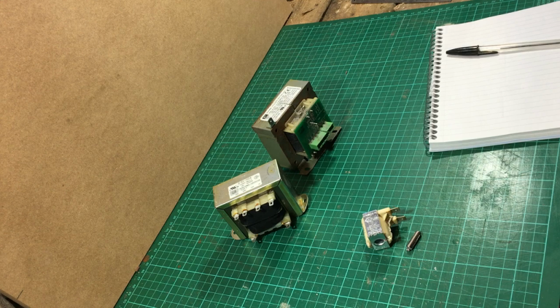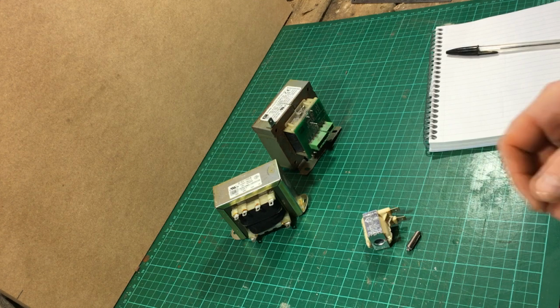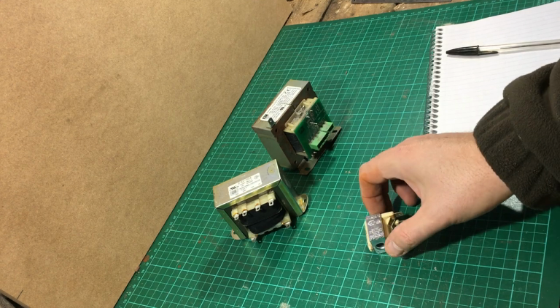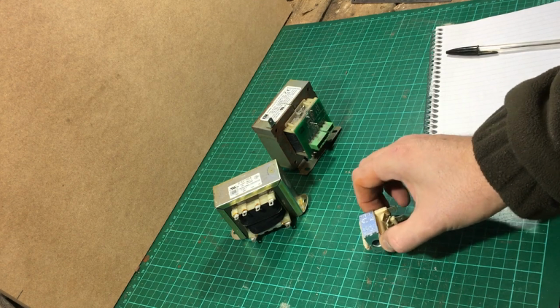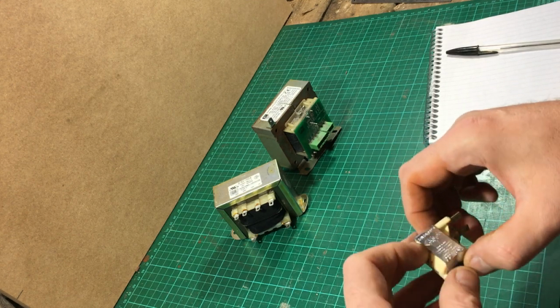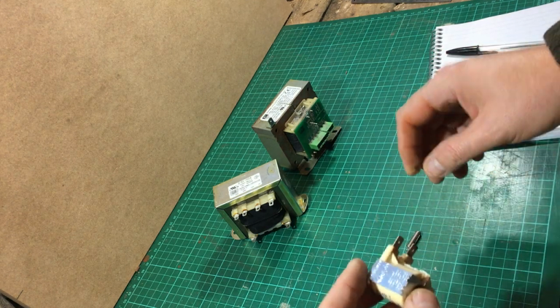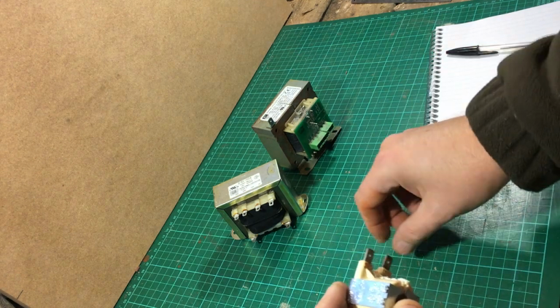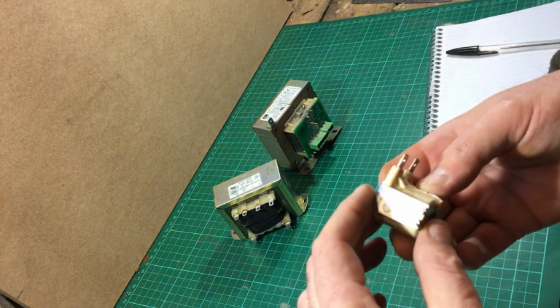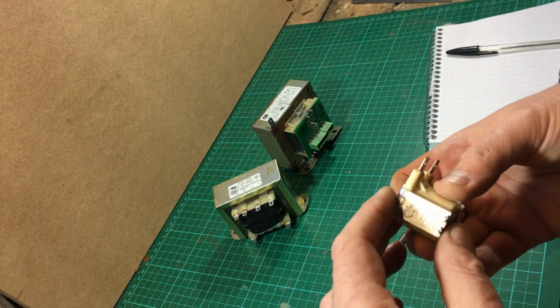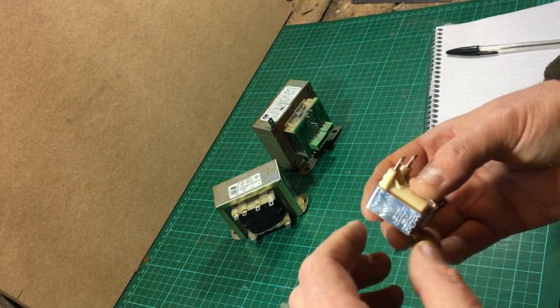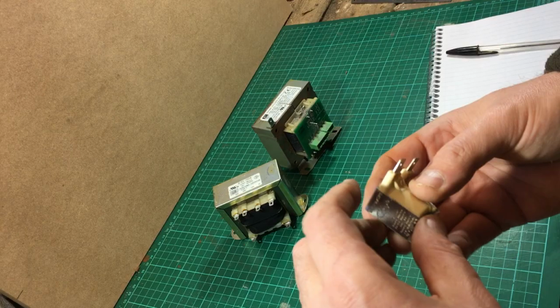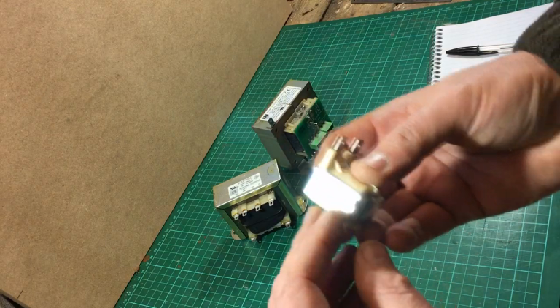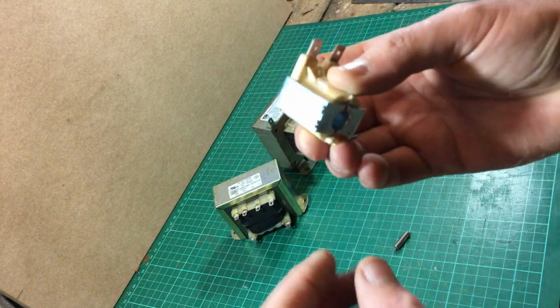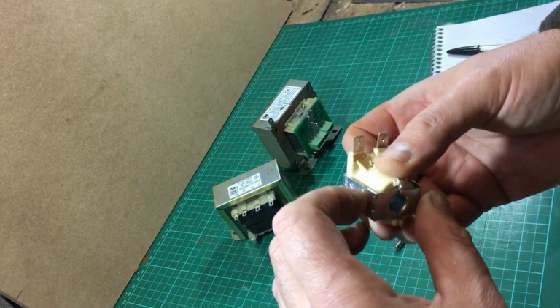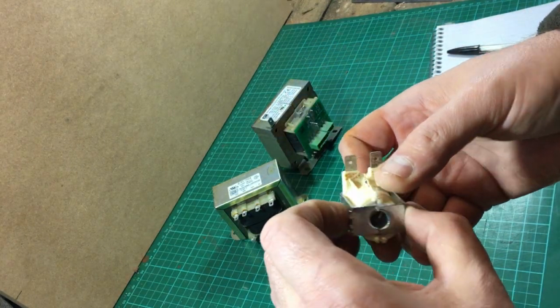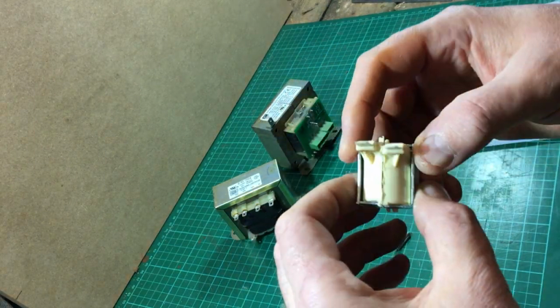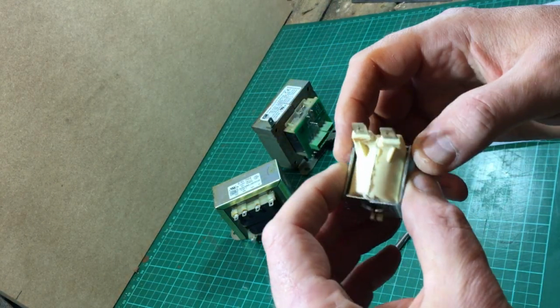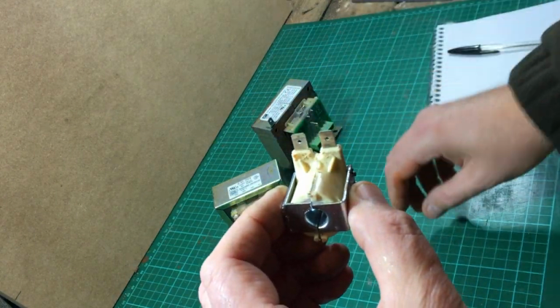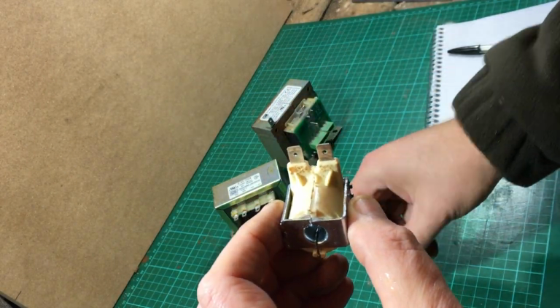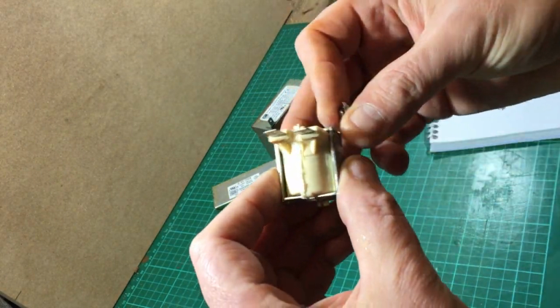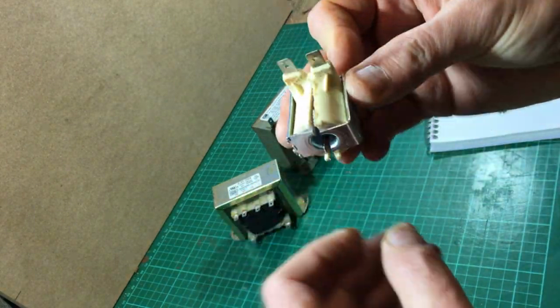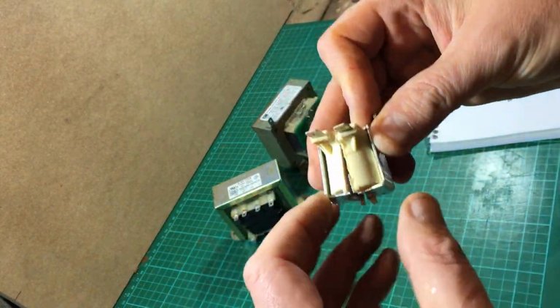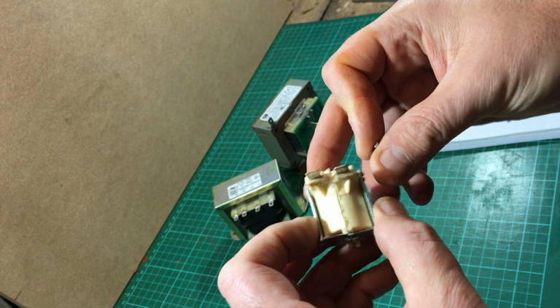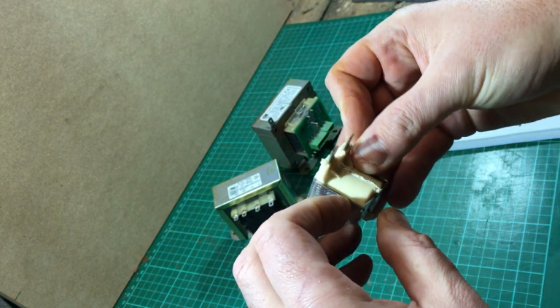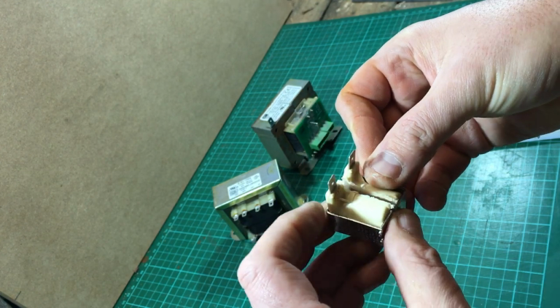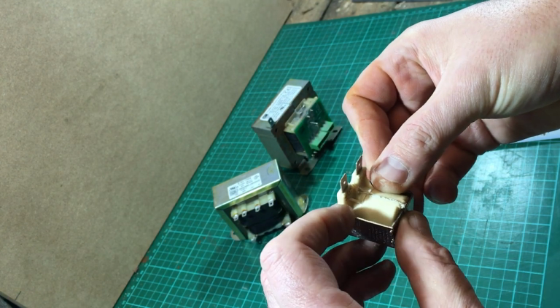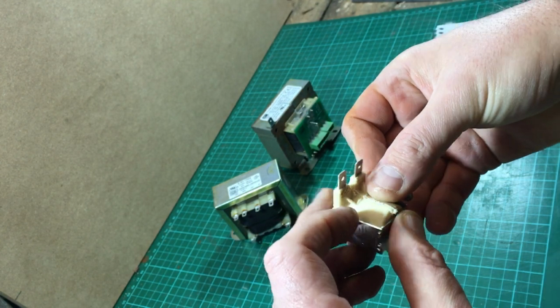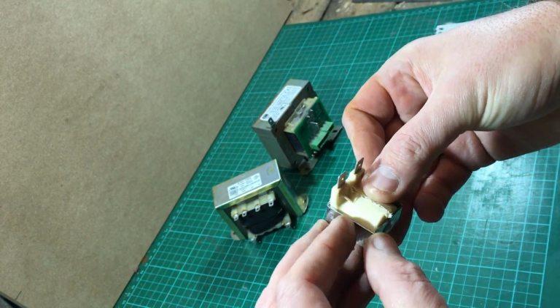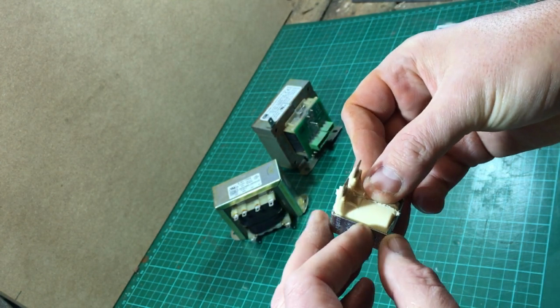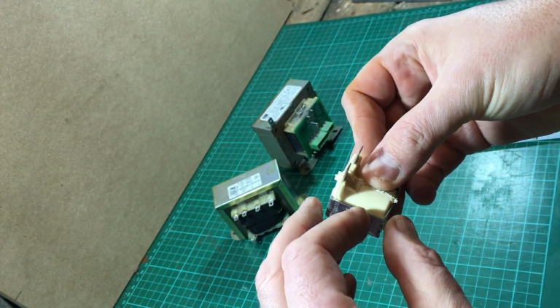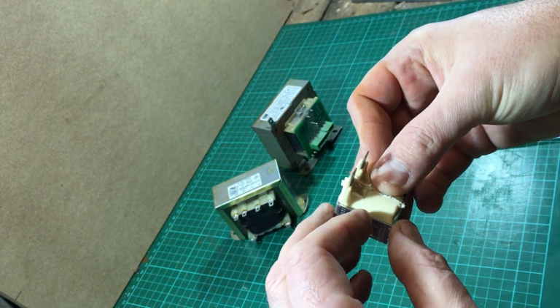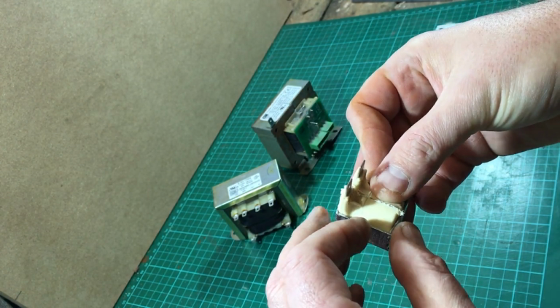Hi everybody, welcome back to Darren's Workshop. Today I'm just going to continue where I left off last week talking about solenoid valves. If you remember, this is the coil off a fill valve water valve — these go on dishwashers, ovens, combi ovens and things like that.